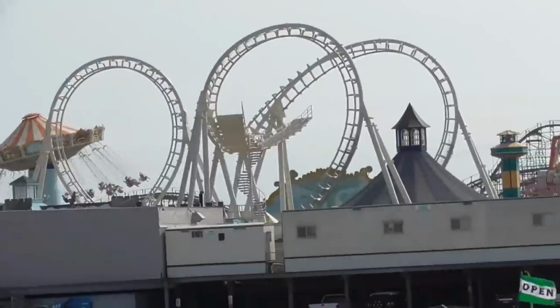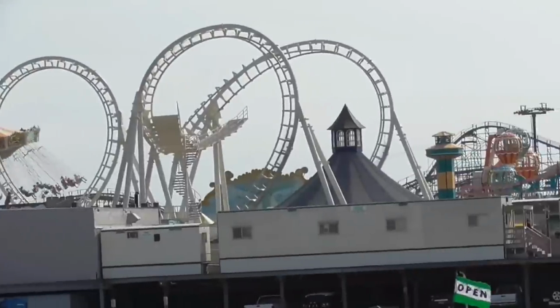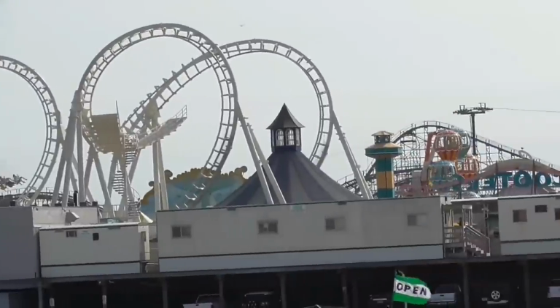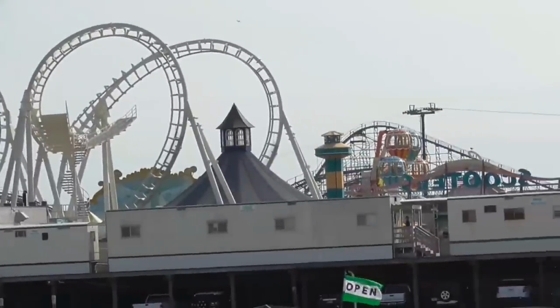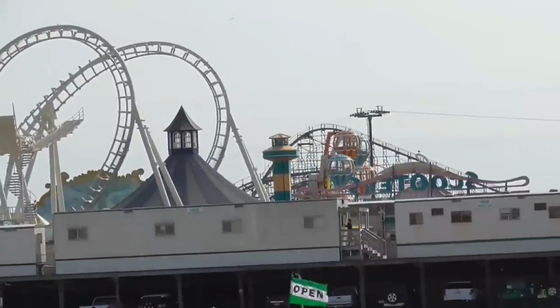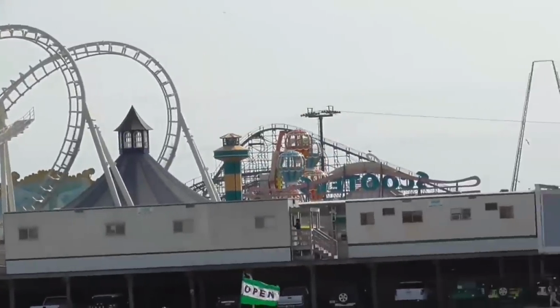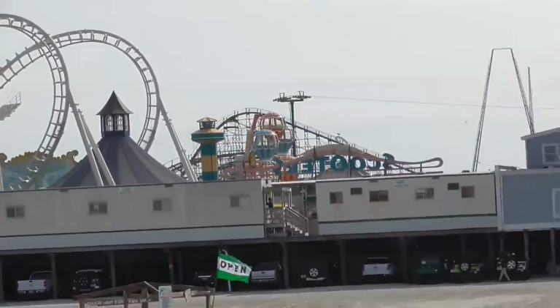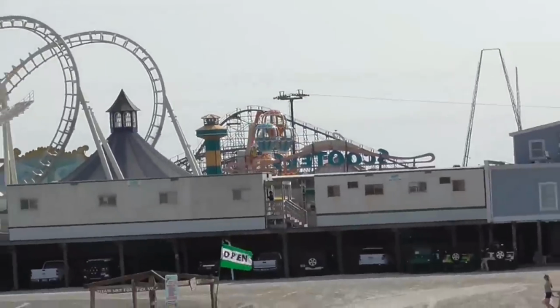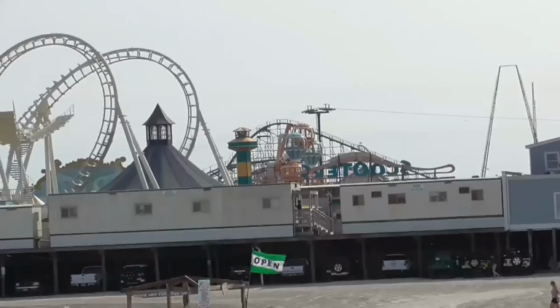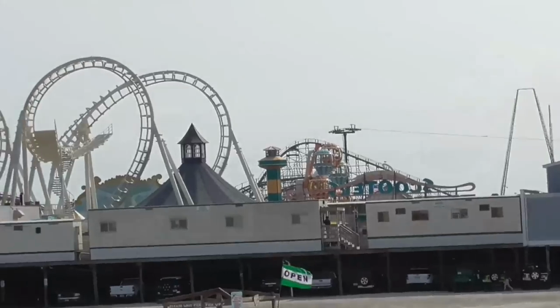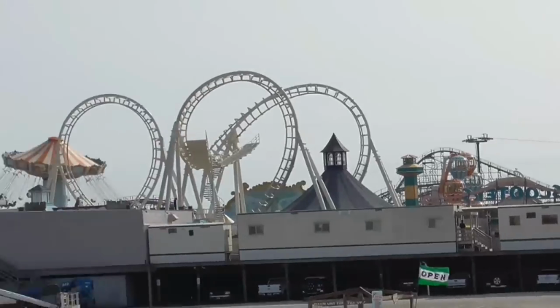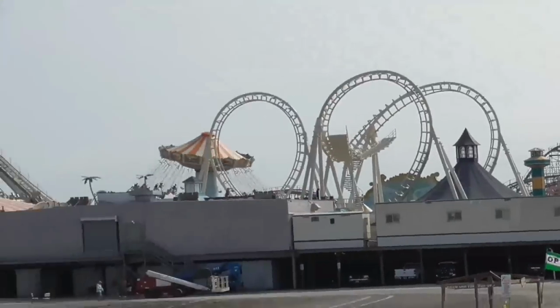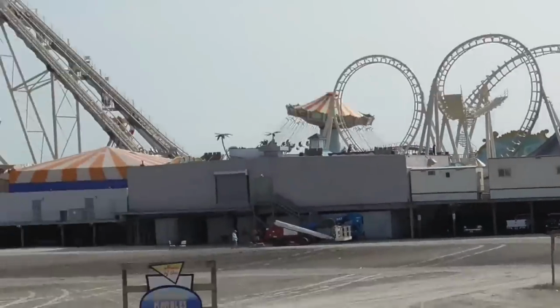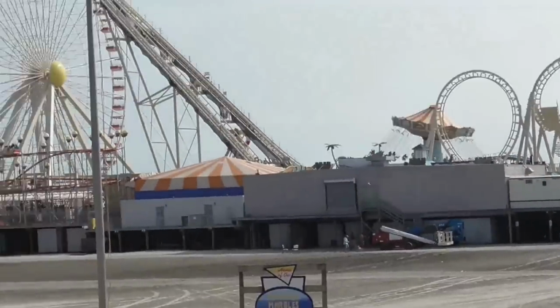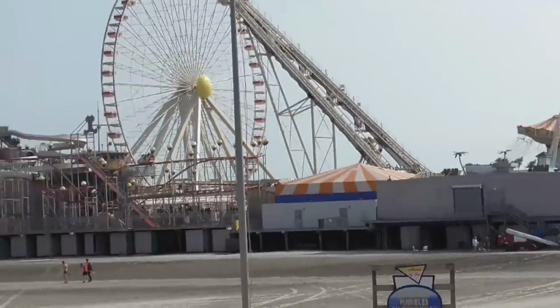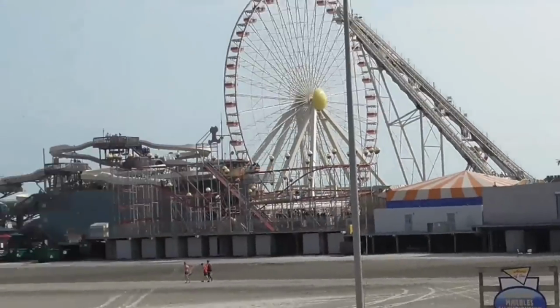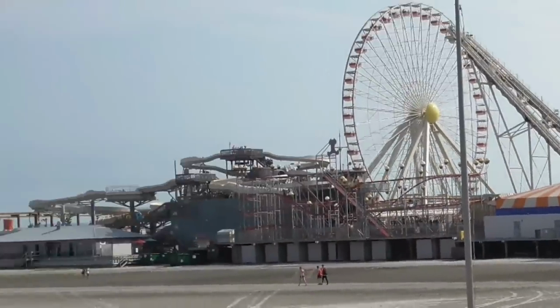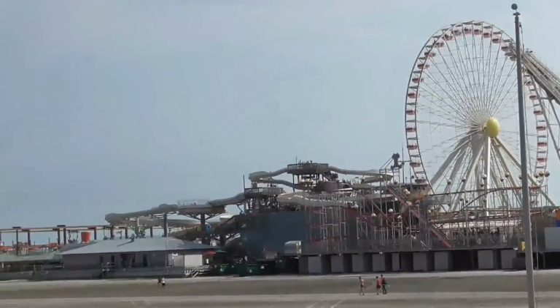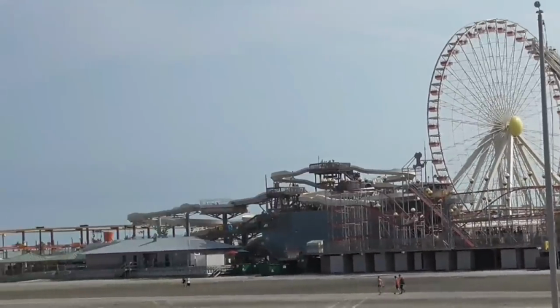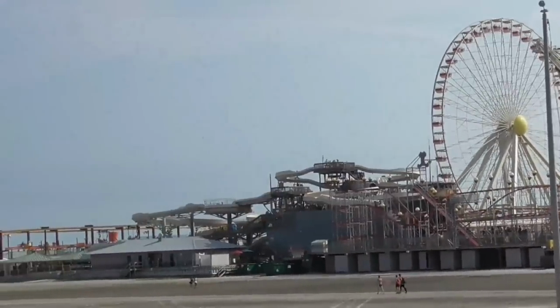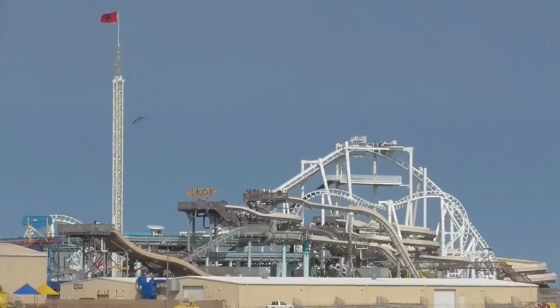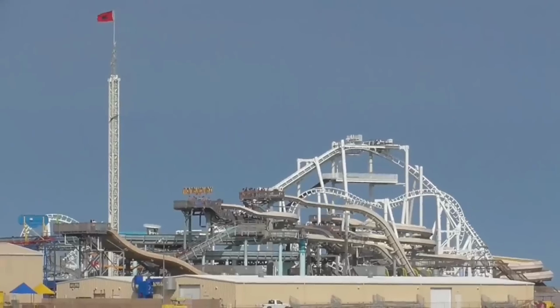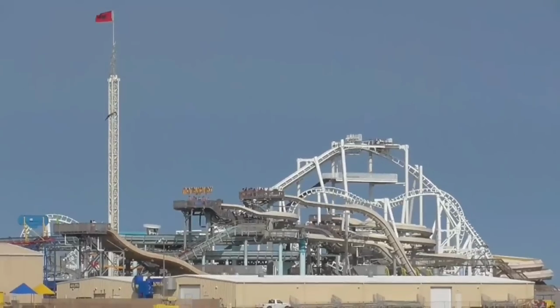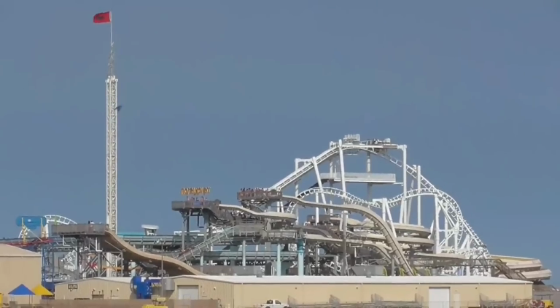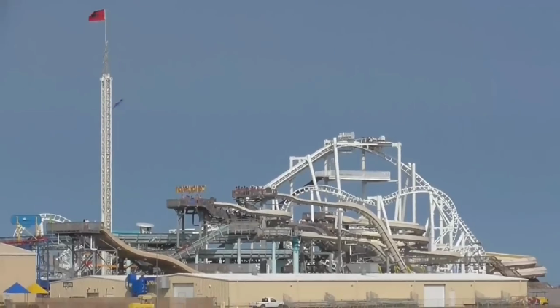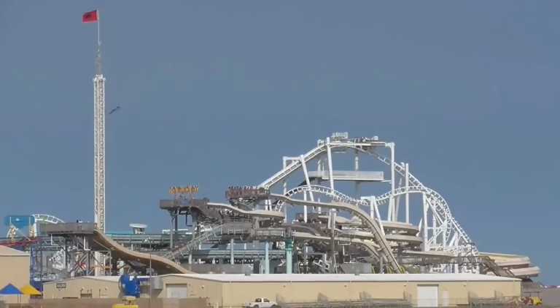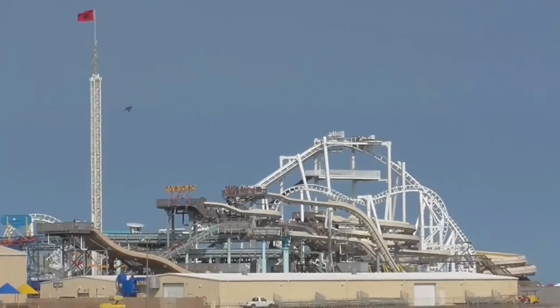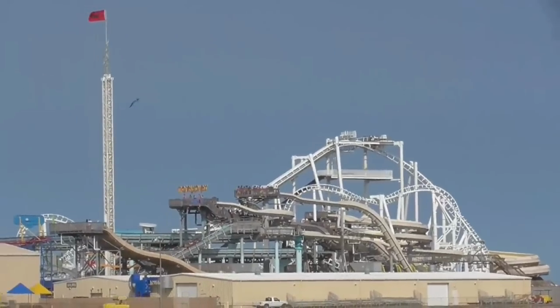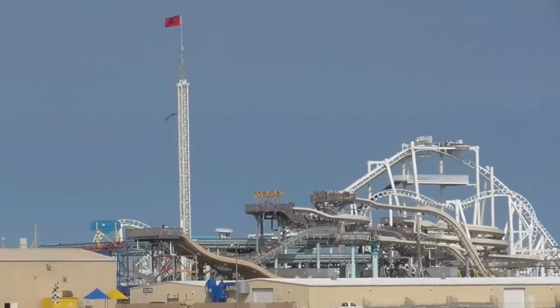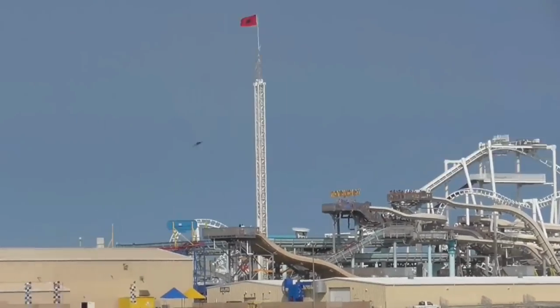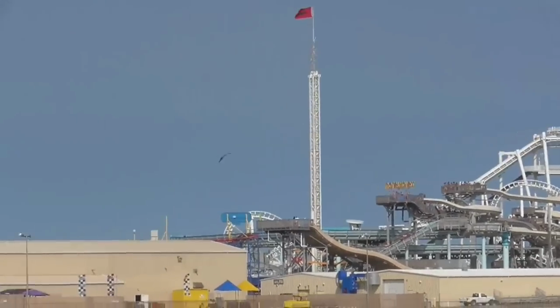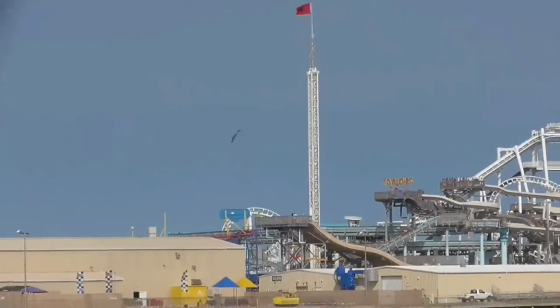I'll be reviewing this park based on 11 different categories, and then at the end of the video I will give this park an overall score. The maximum amount of points that this park can receive is out of five for each one, so let's get to it.